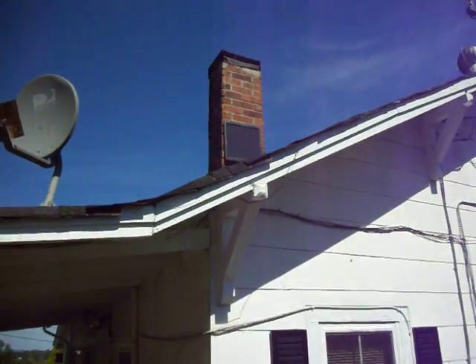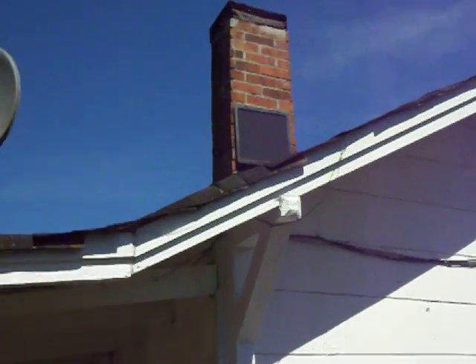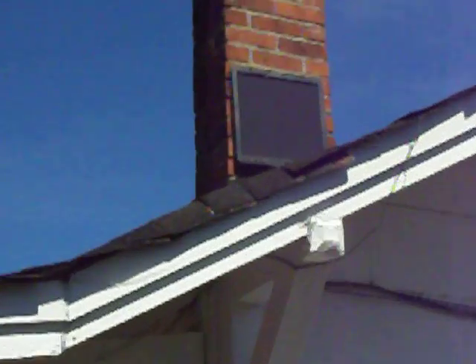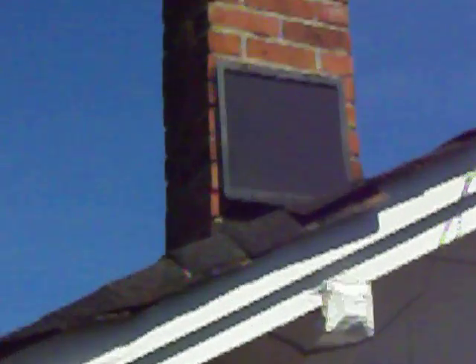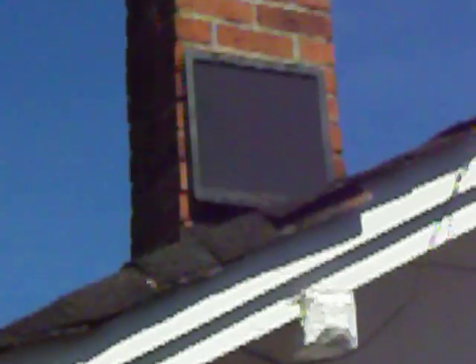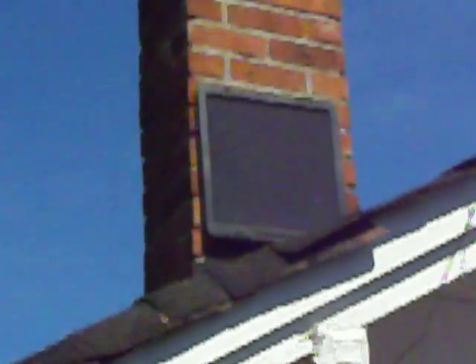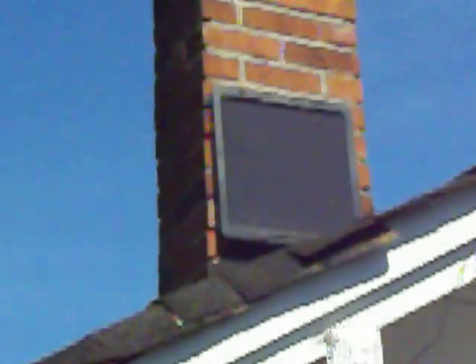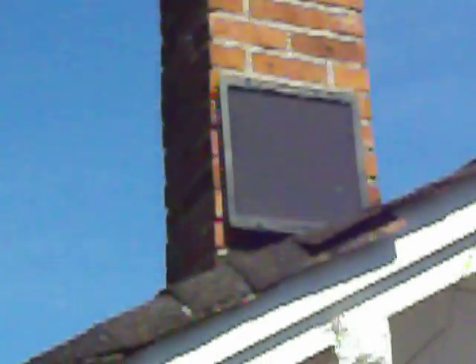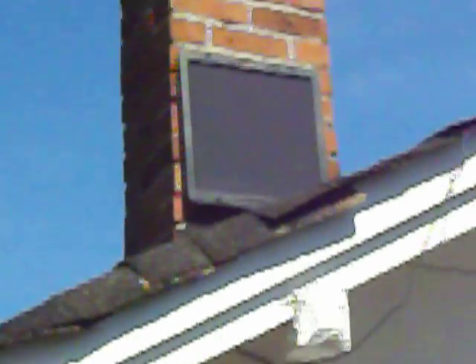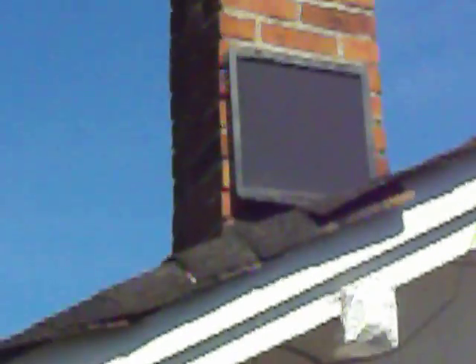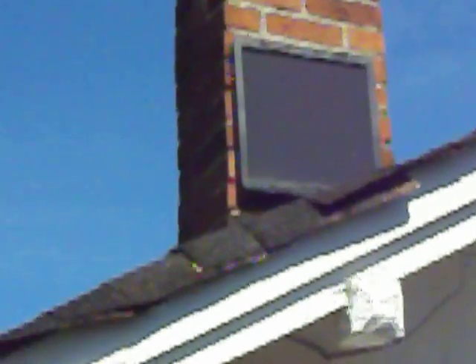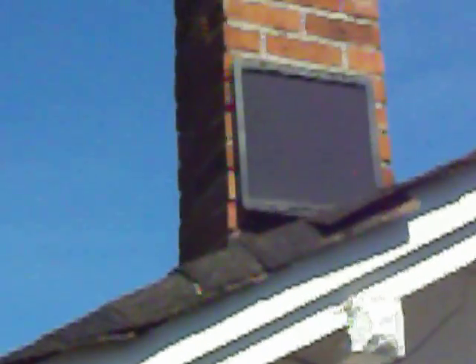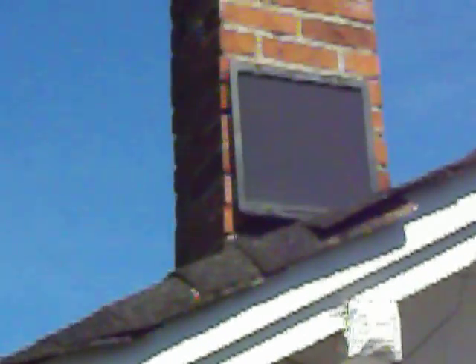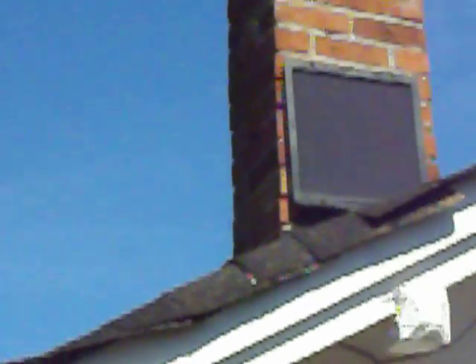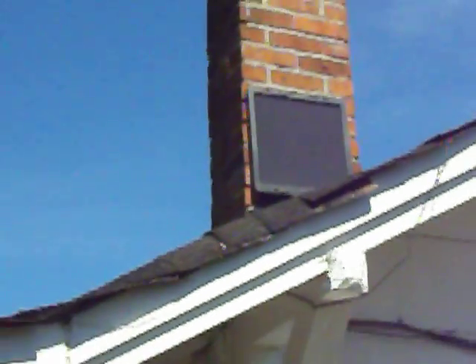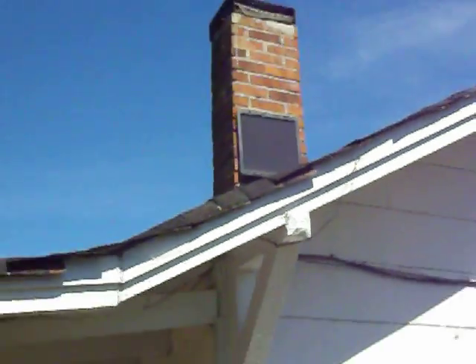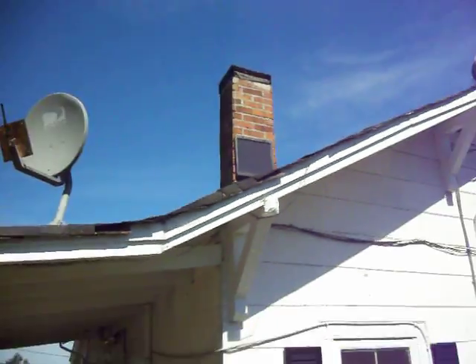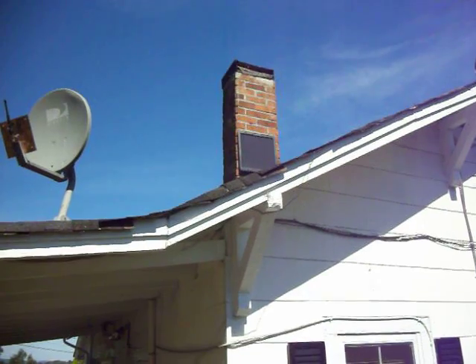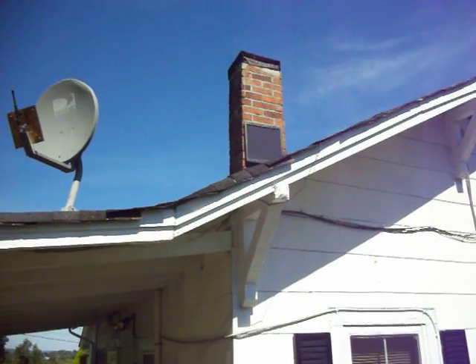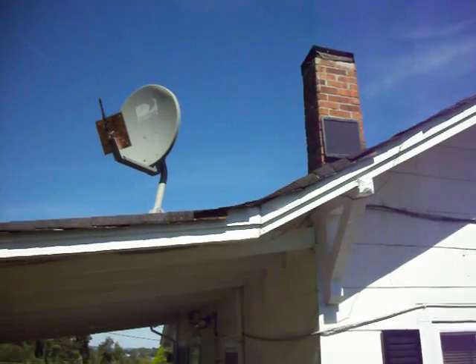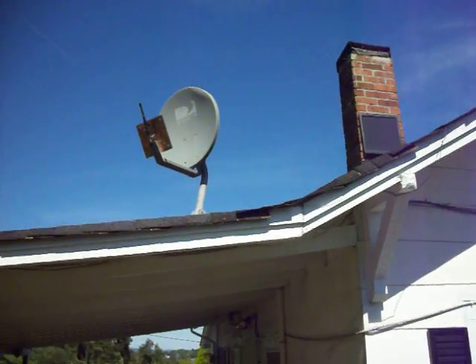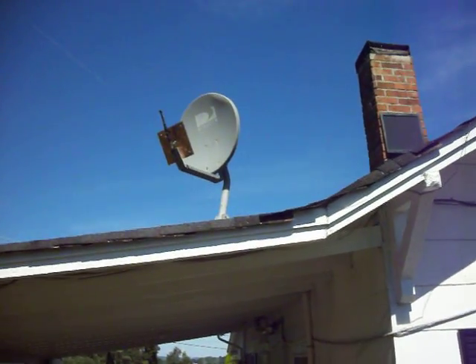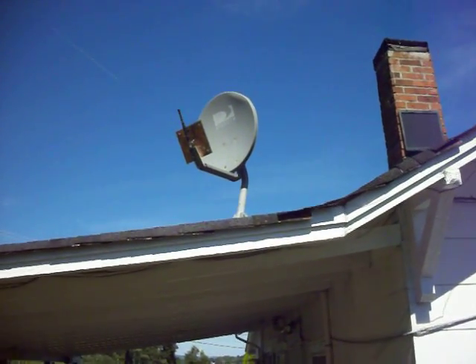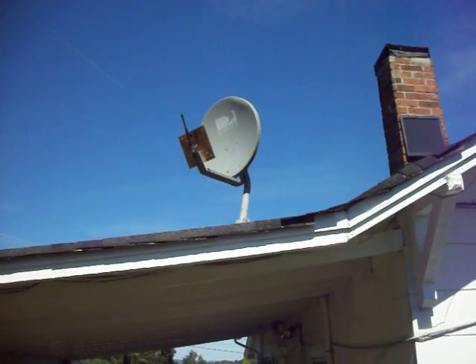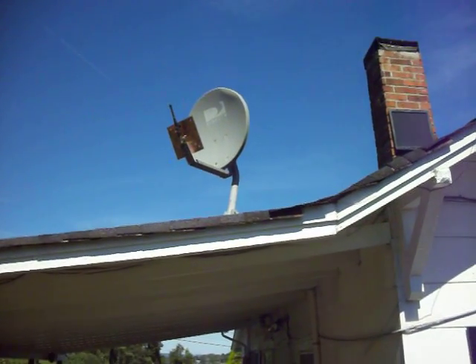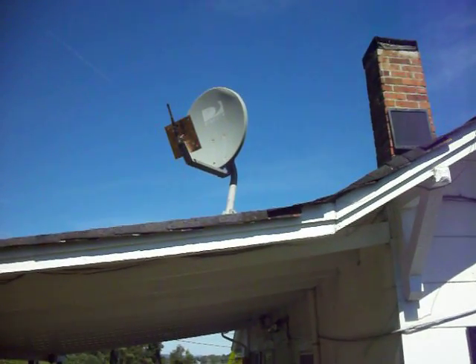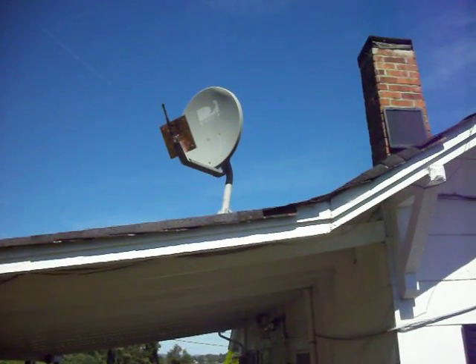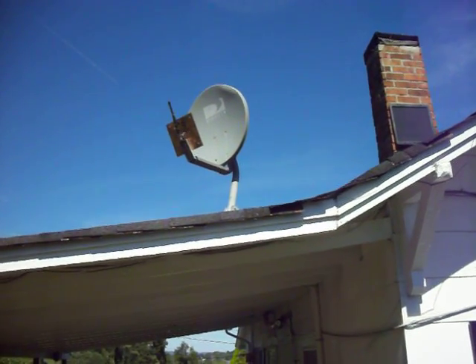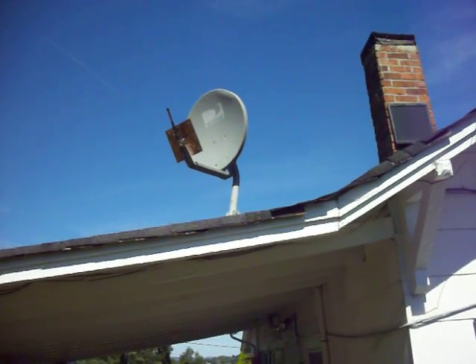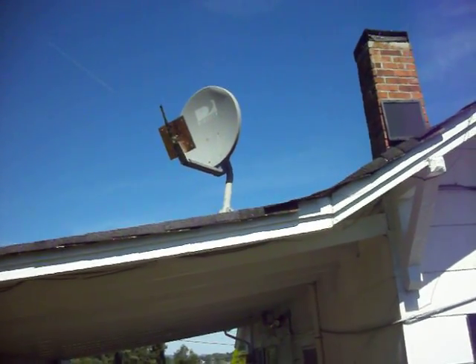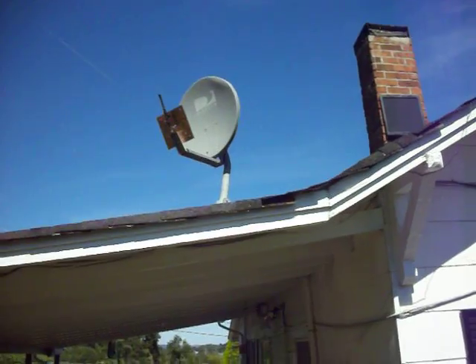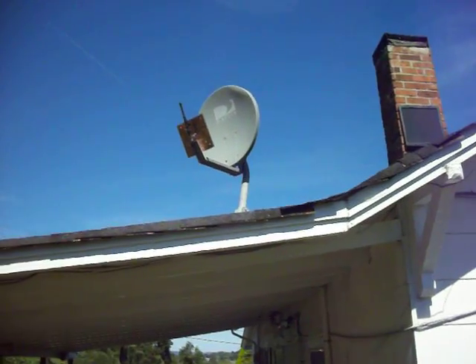We can zoom in up there — there's your solar panel. How about that? All from the sunlight. And there's the satellite dish for Wi-Fi.